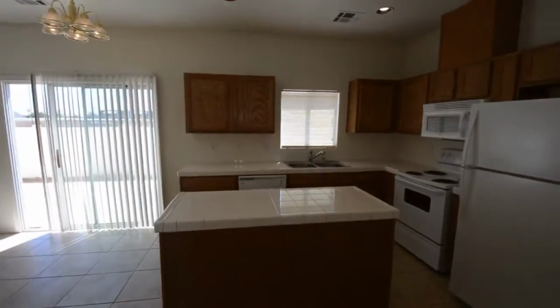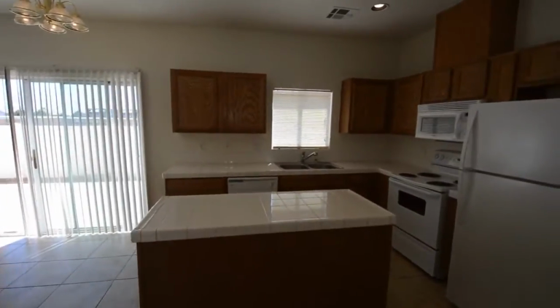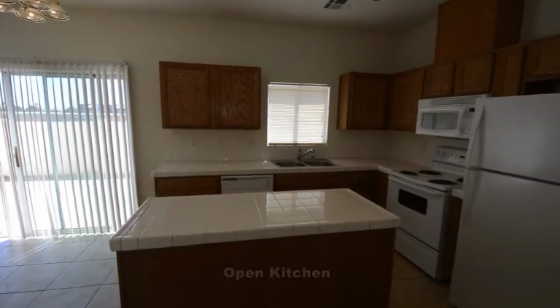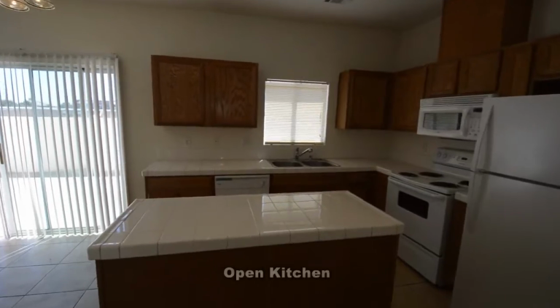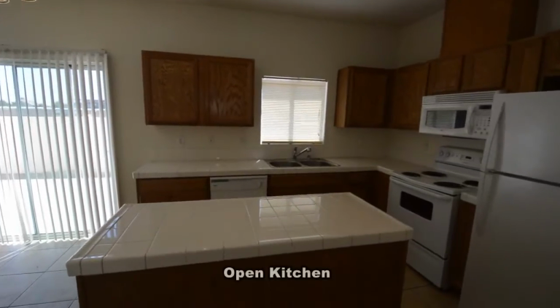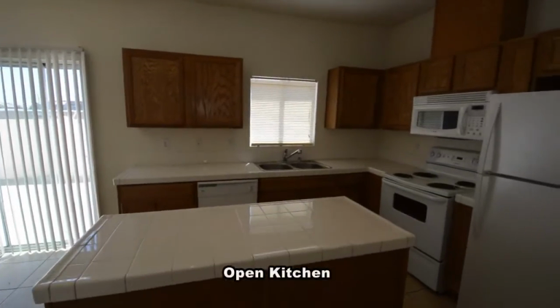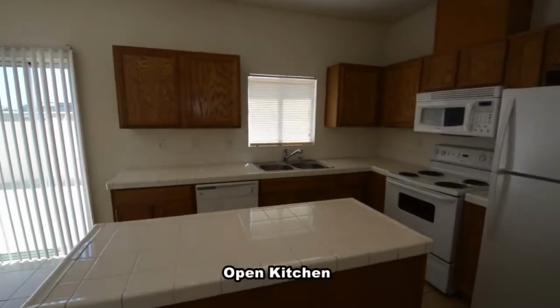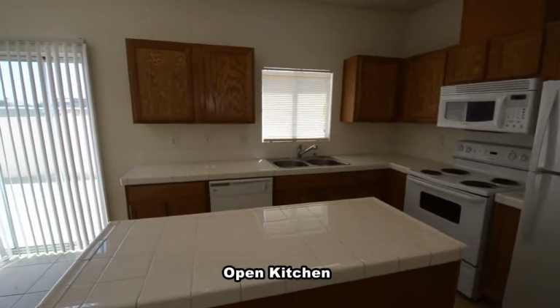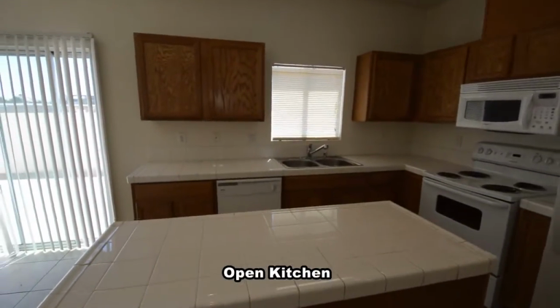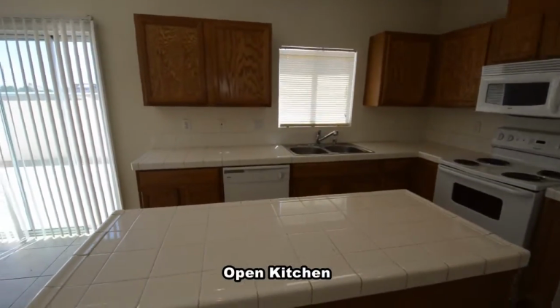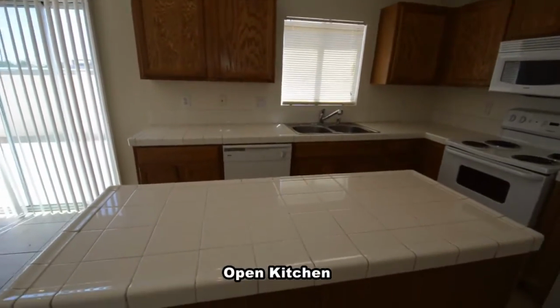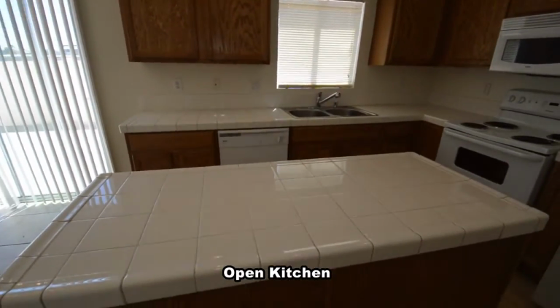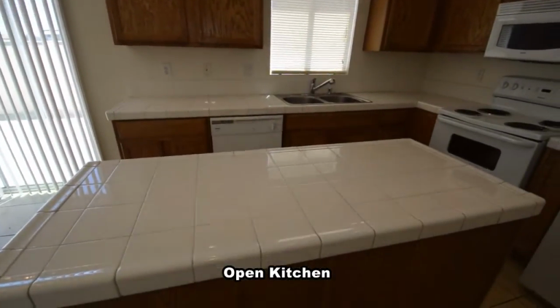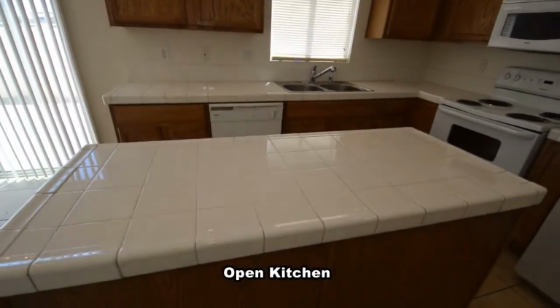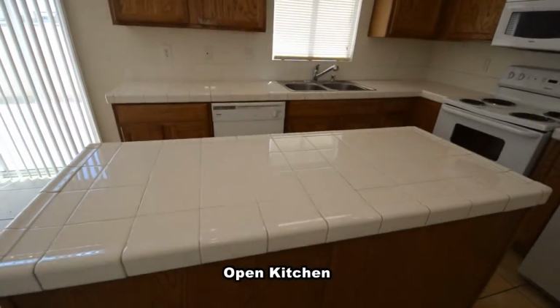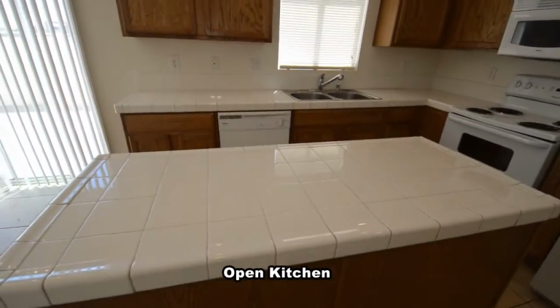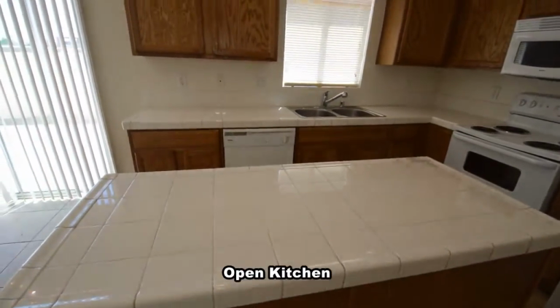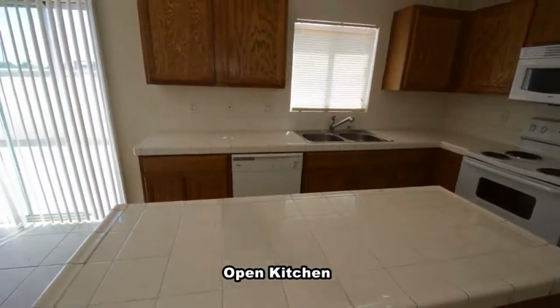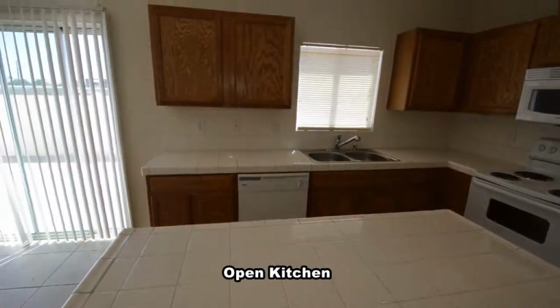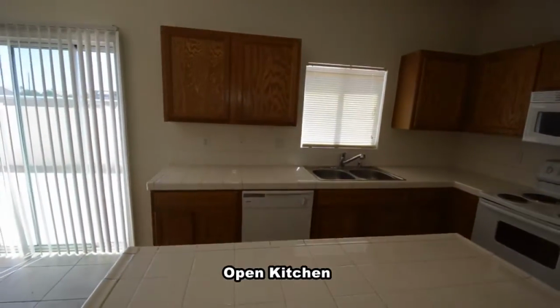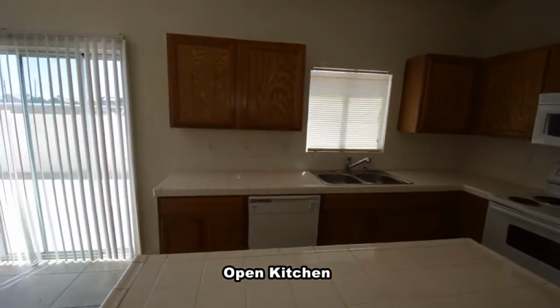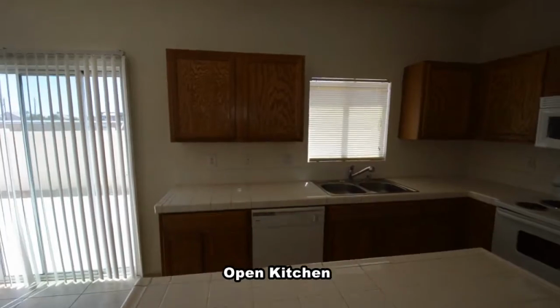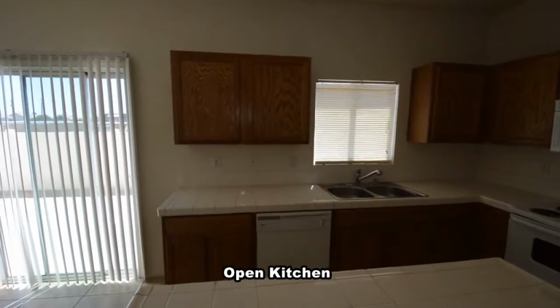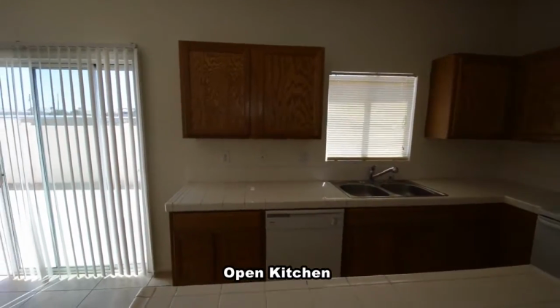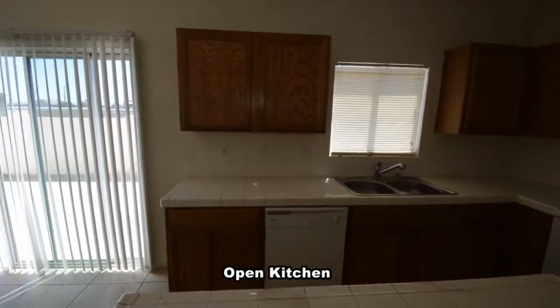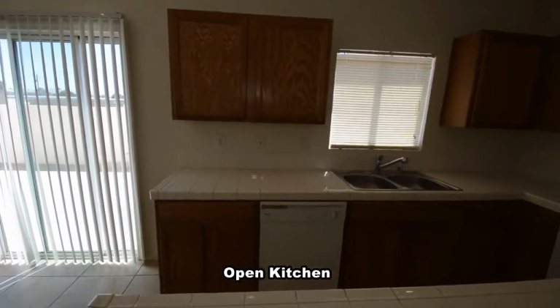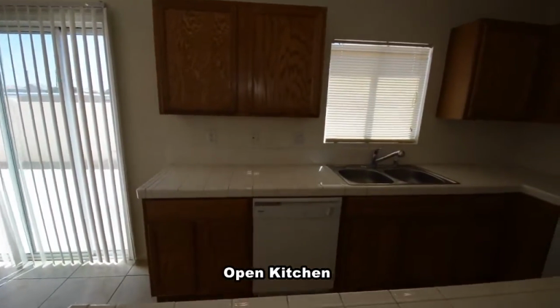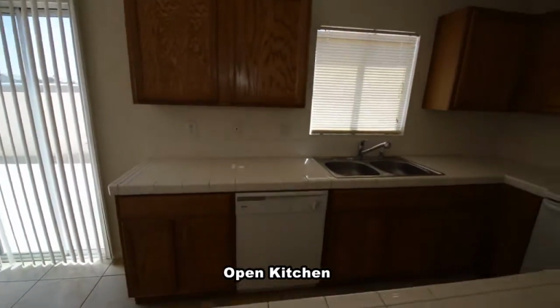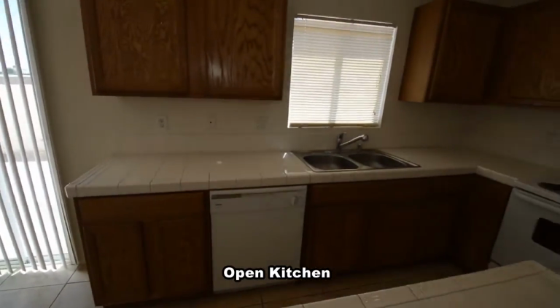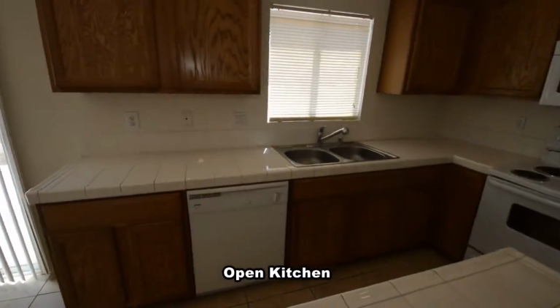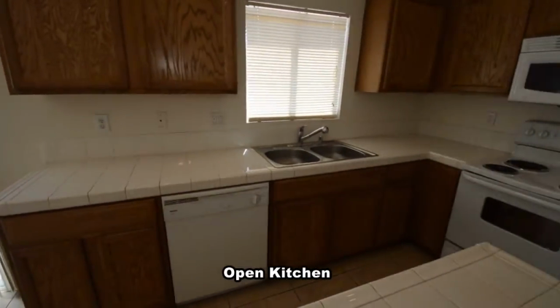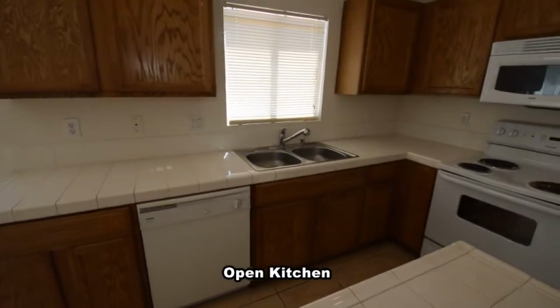The open kitchen has a center island, tile counters, pantry, double stainless steel sink, and all the appliances included in the sale.